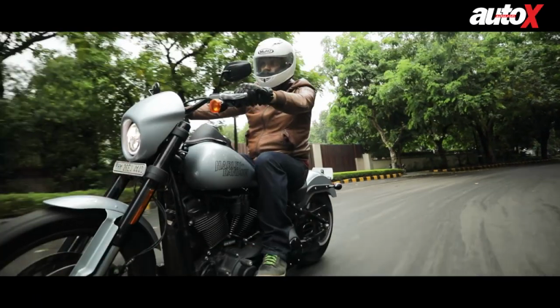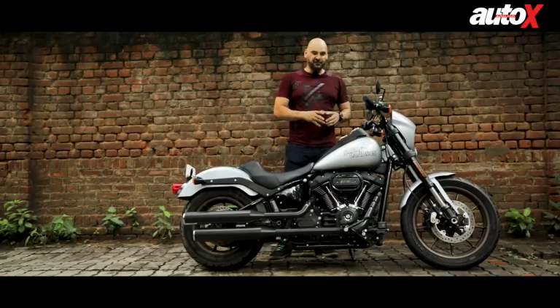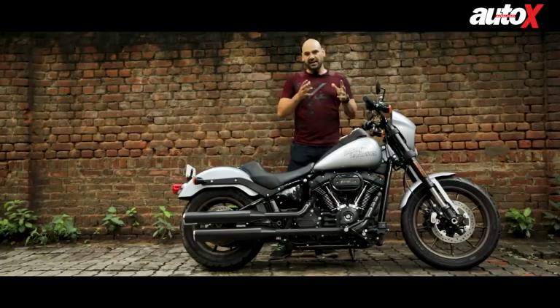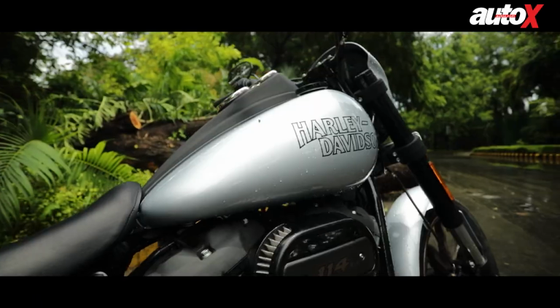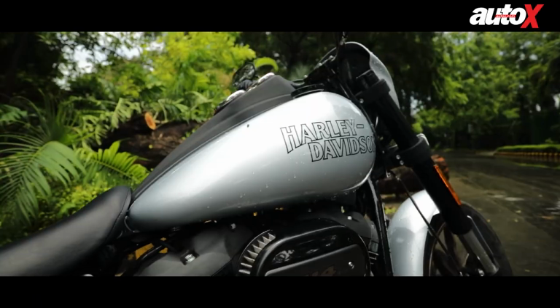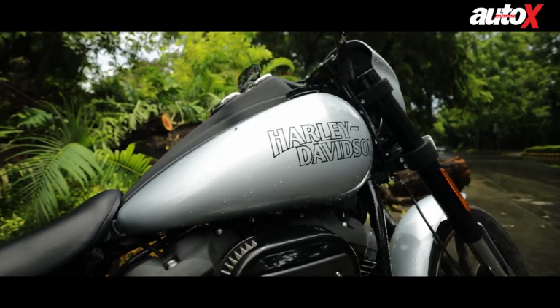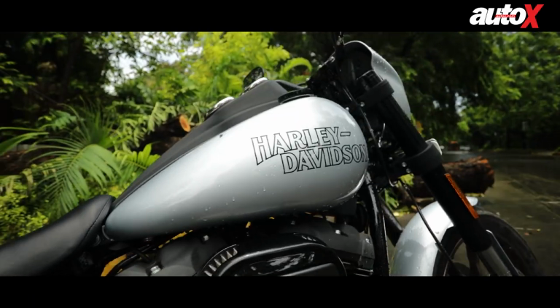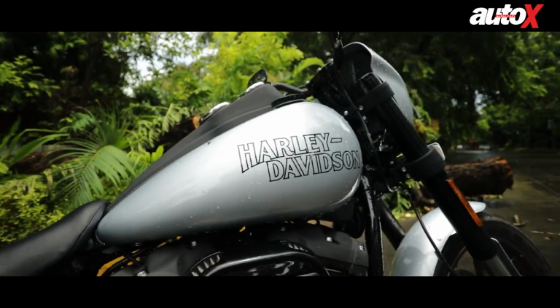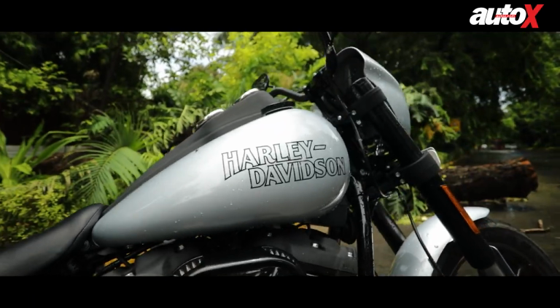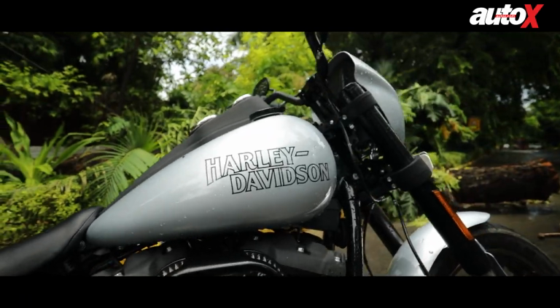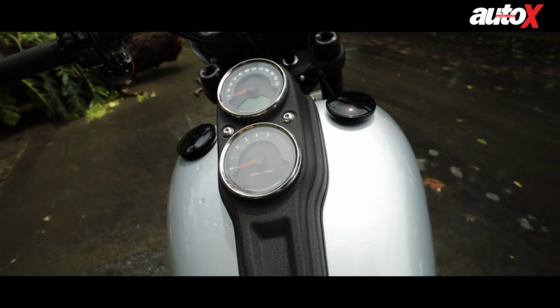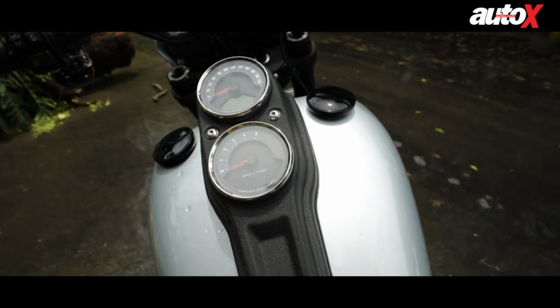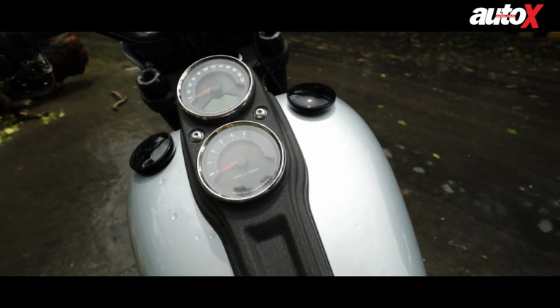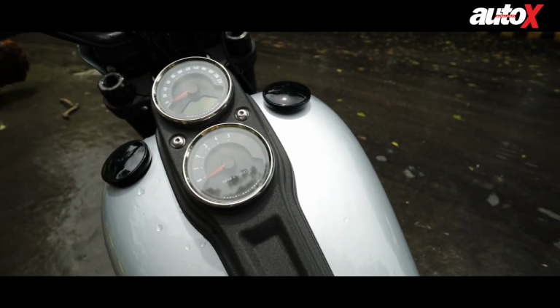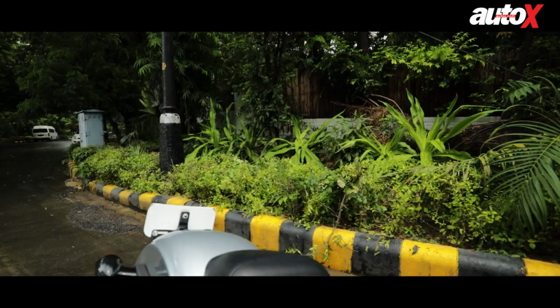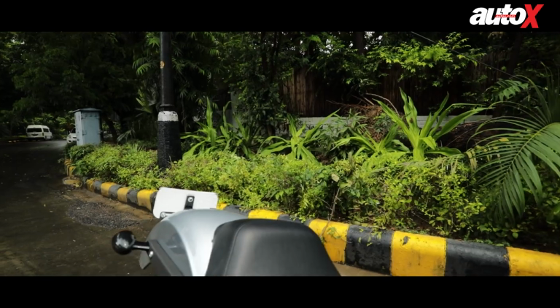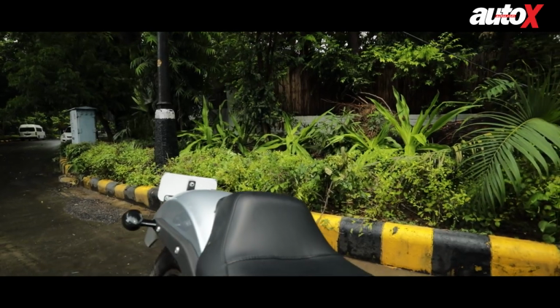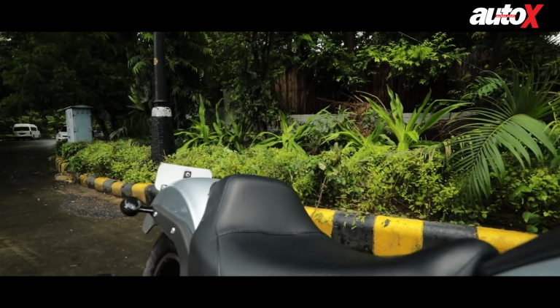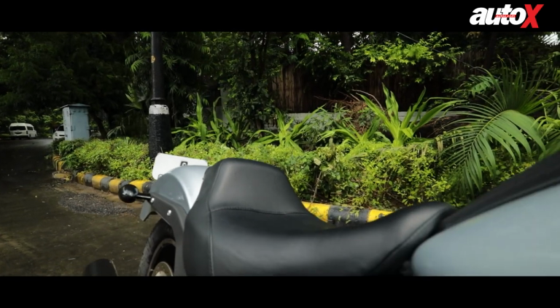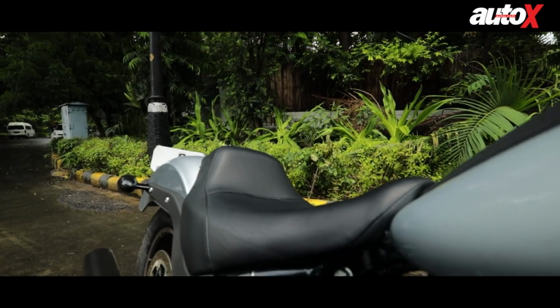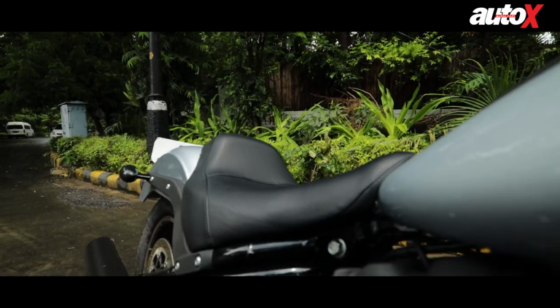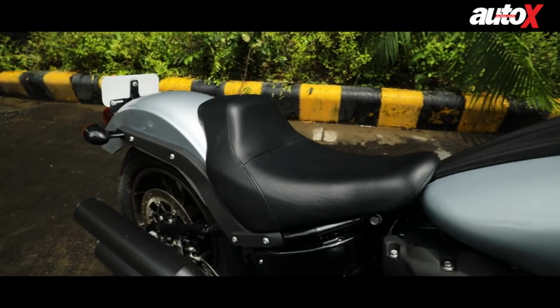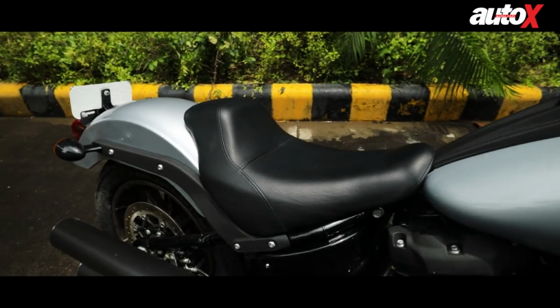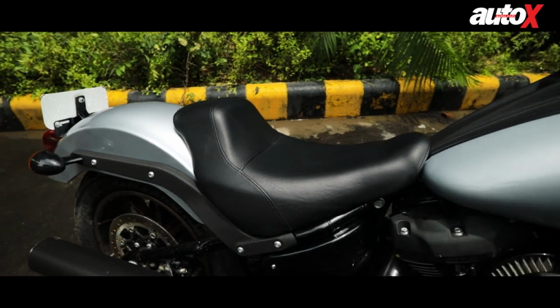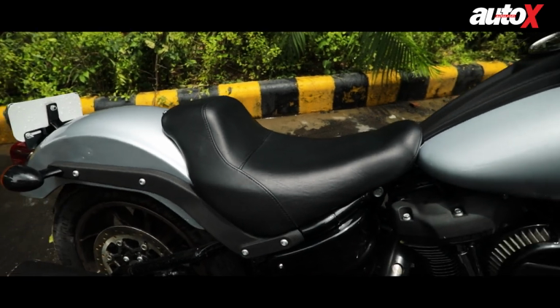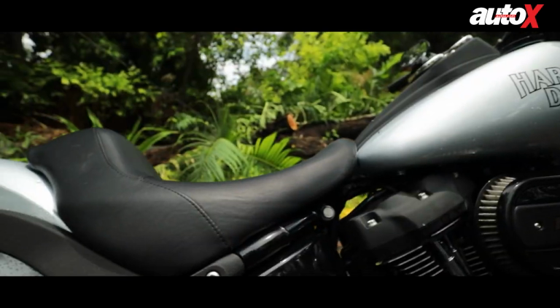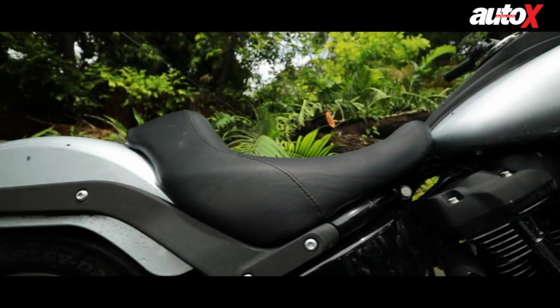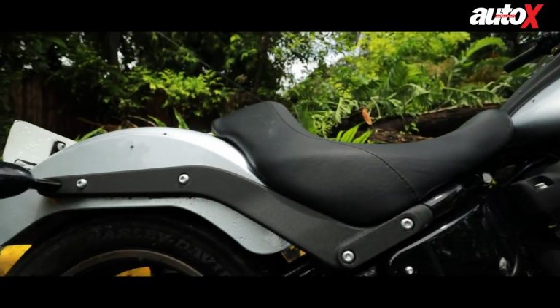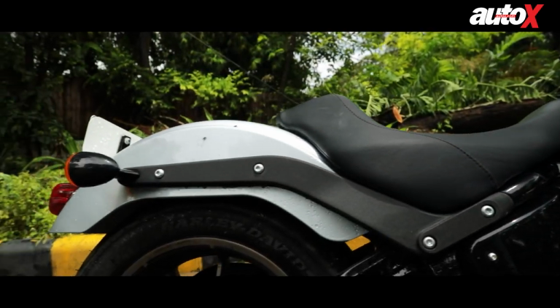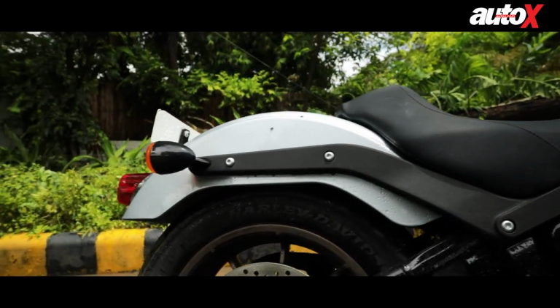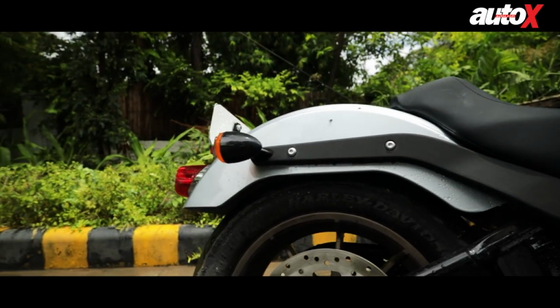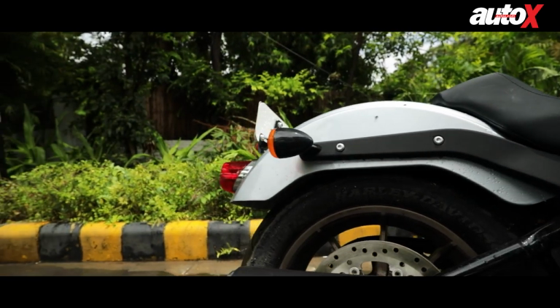The fuel tank is quite big, making it decent for touring — it's now a 19-litre tank. The seat is a very nicely scooped-out single seat on this model. Even the rear fender pays tribute to the original Lowrider.